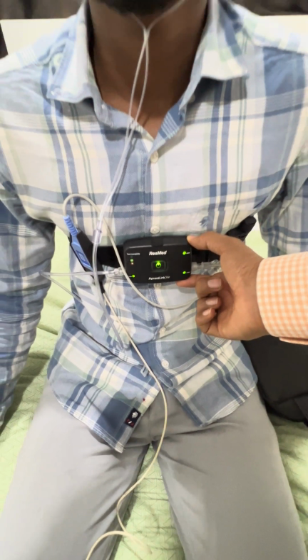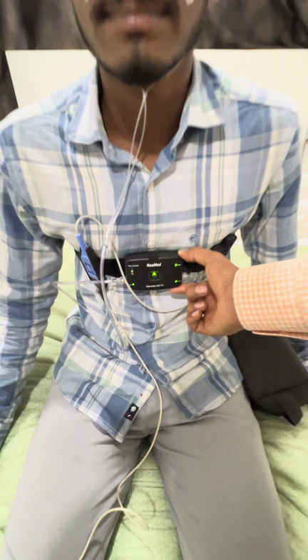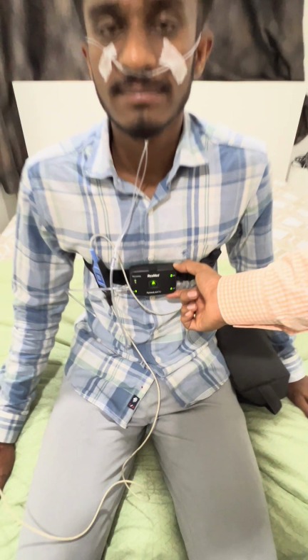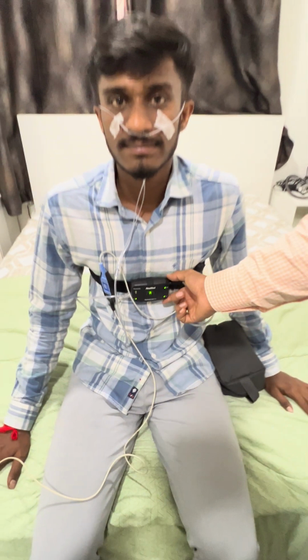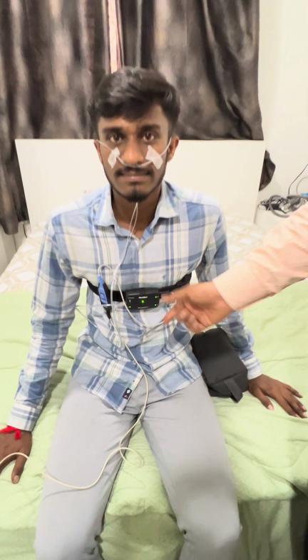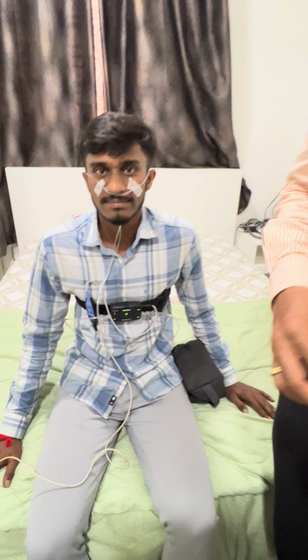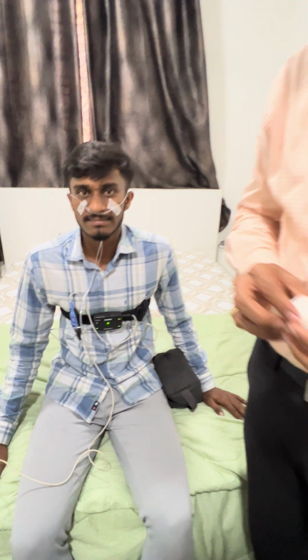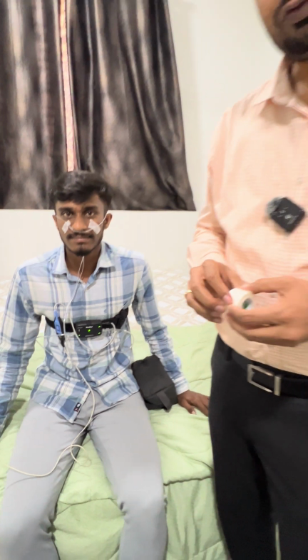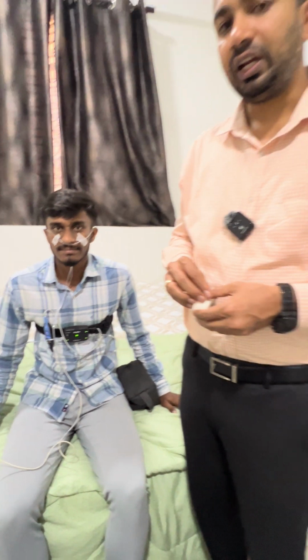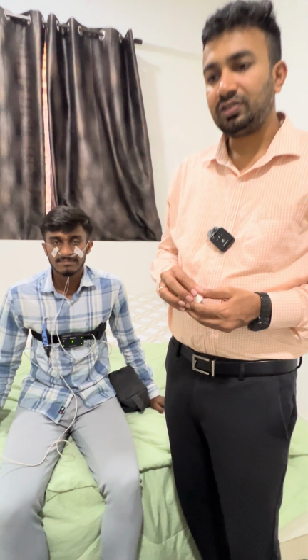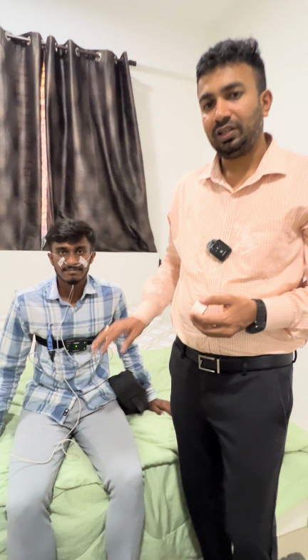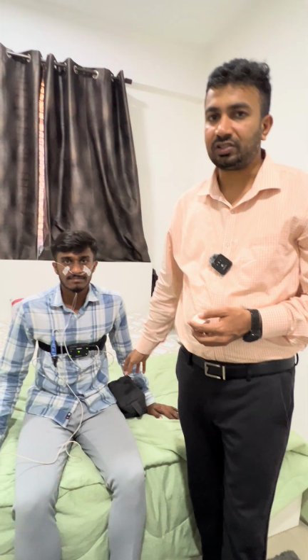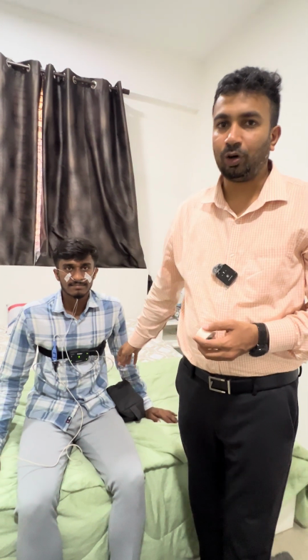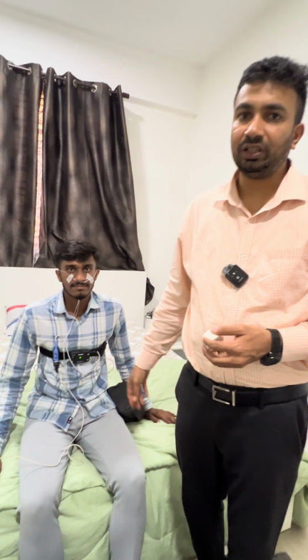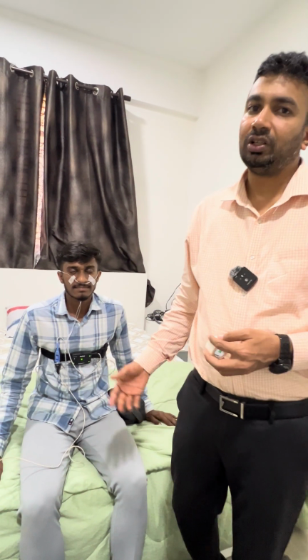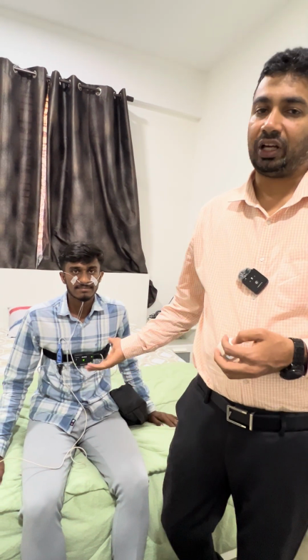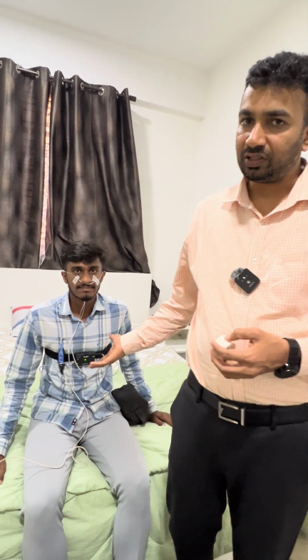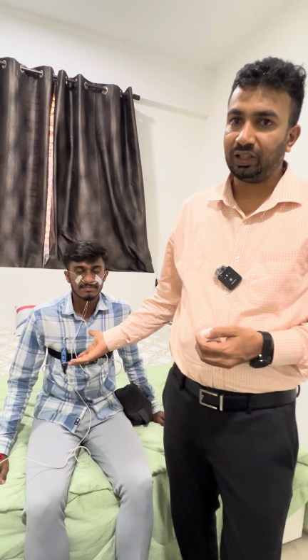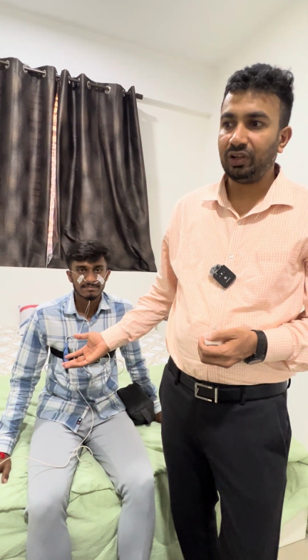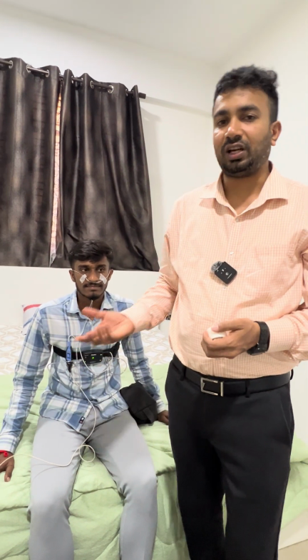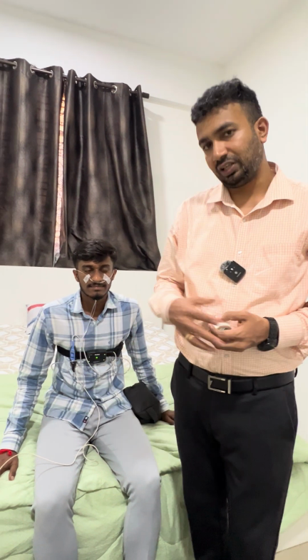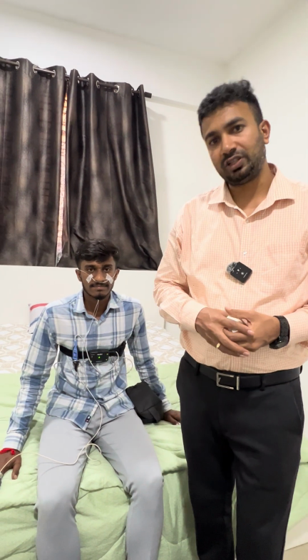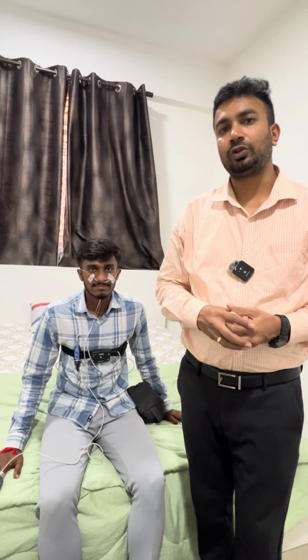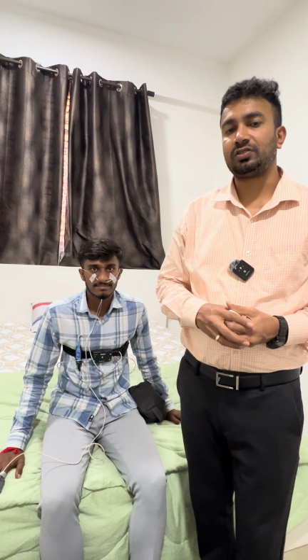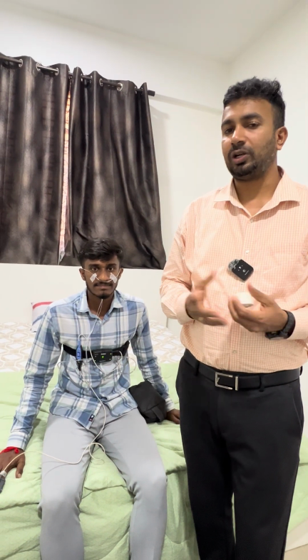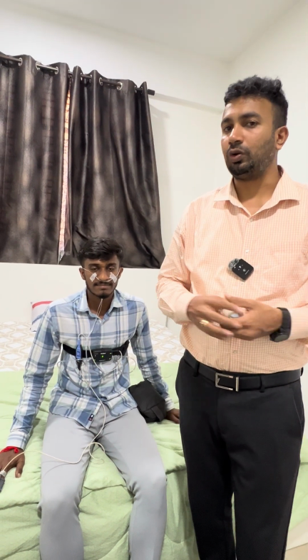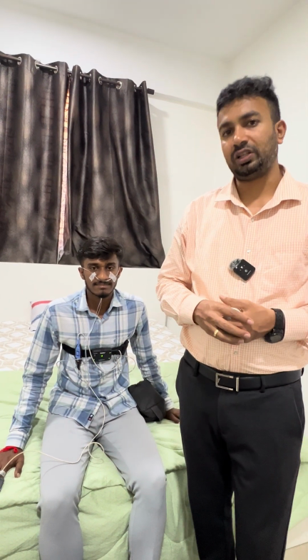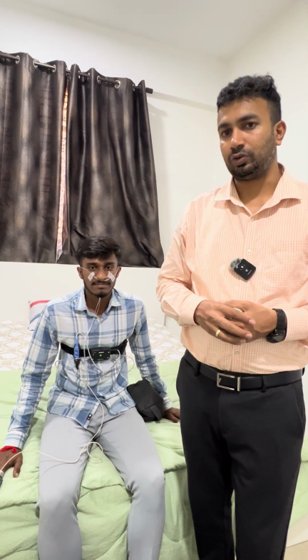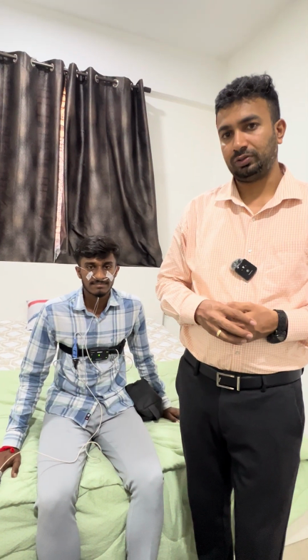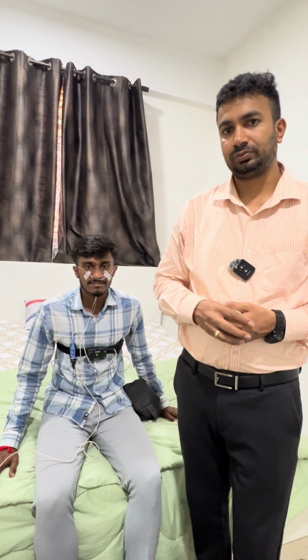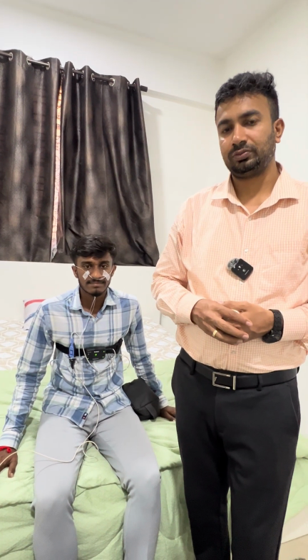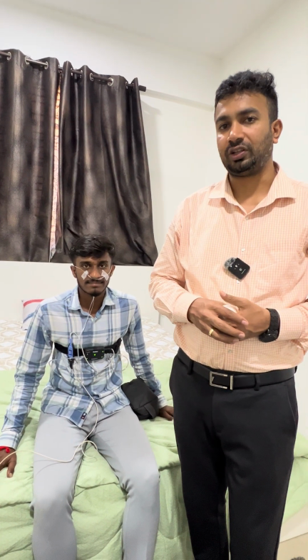Once recording is done for eight hours, the next morning we can disconnect the device, connect it to the system, and download the report. Thank you.